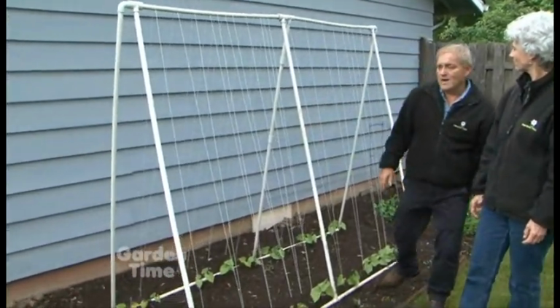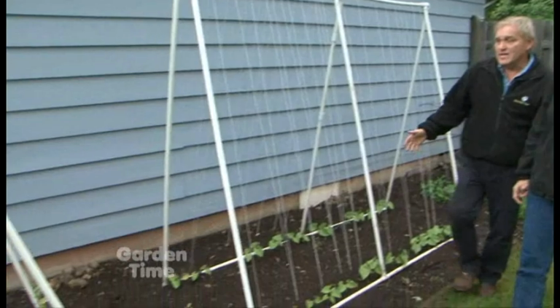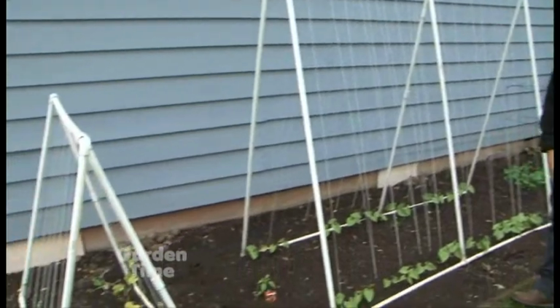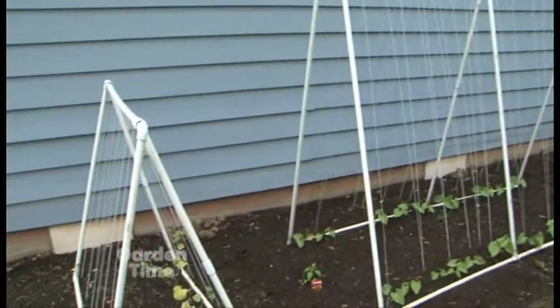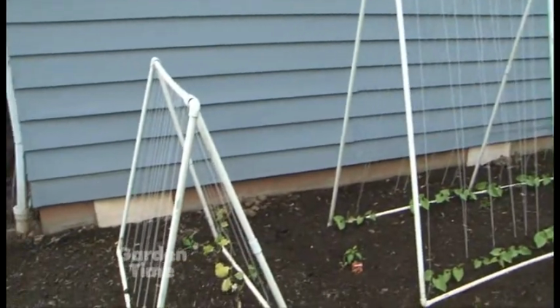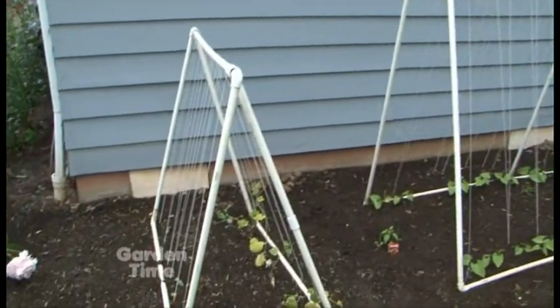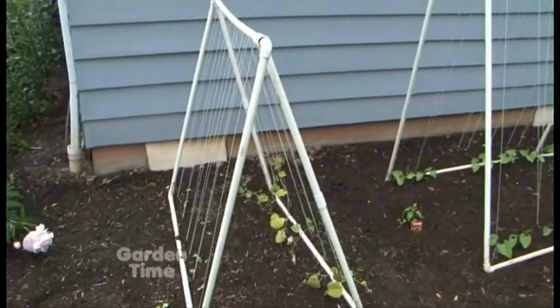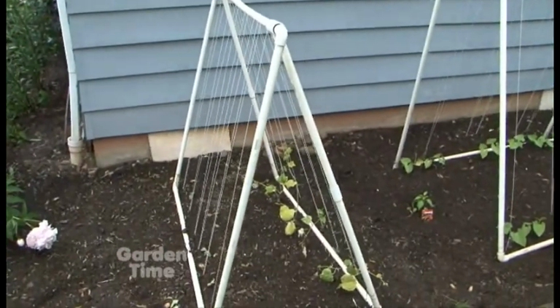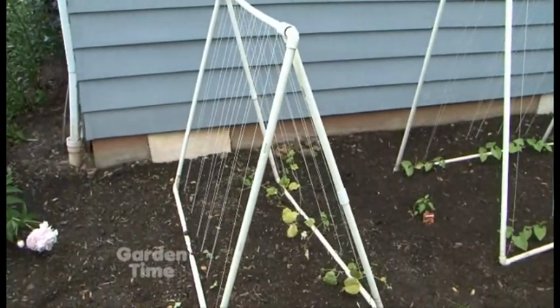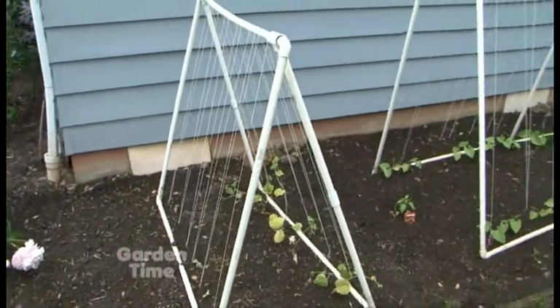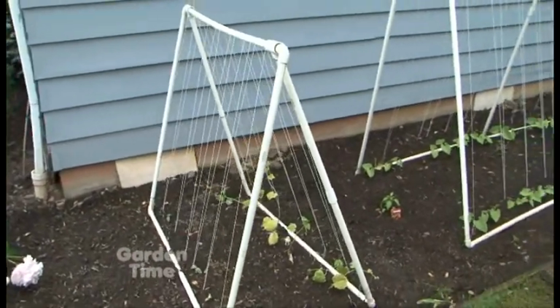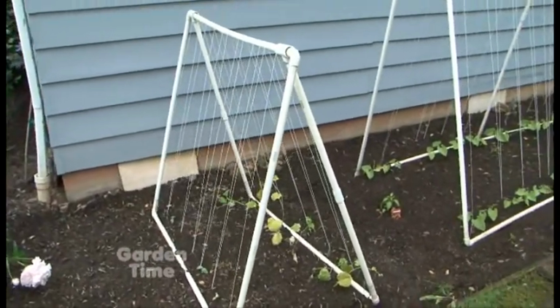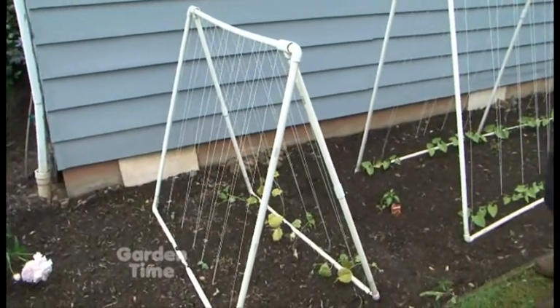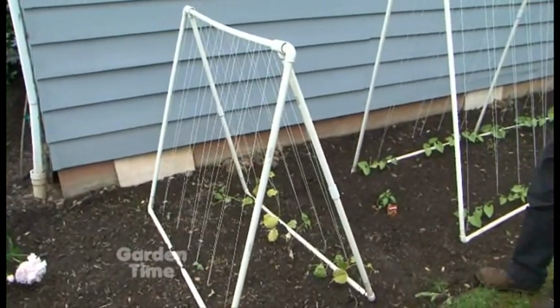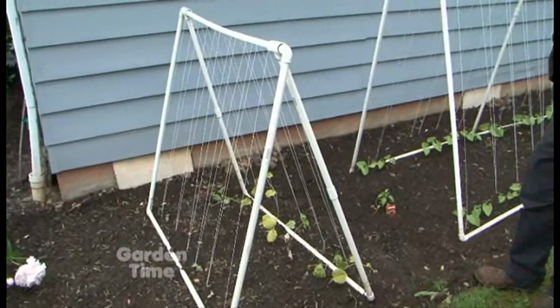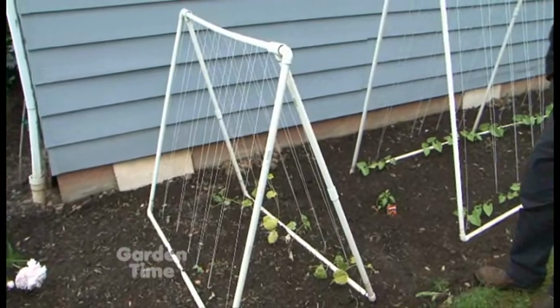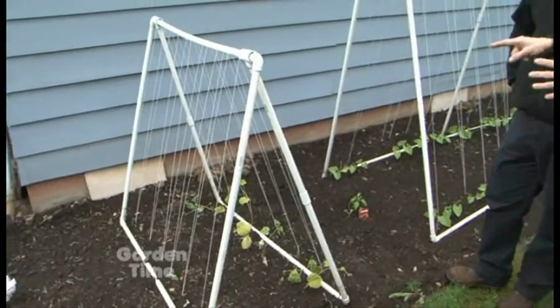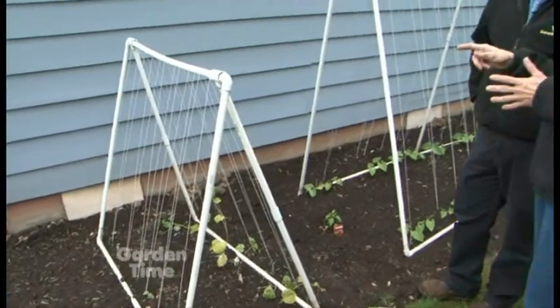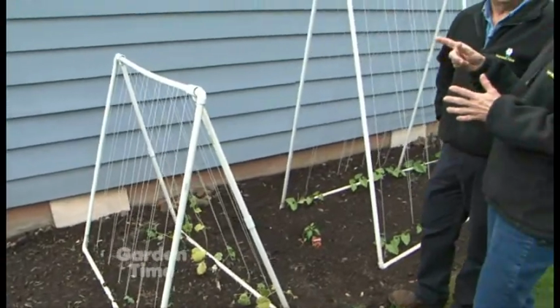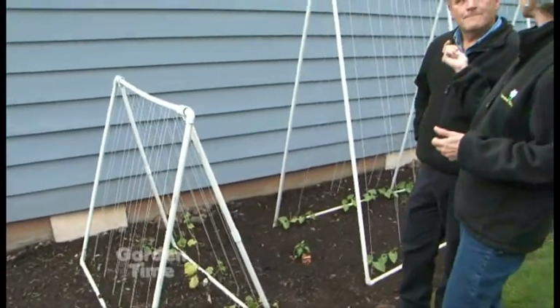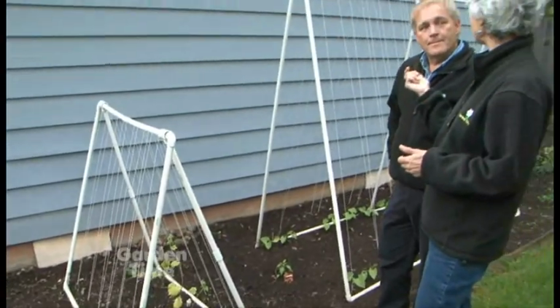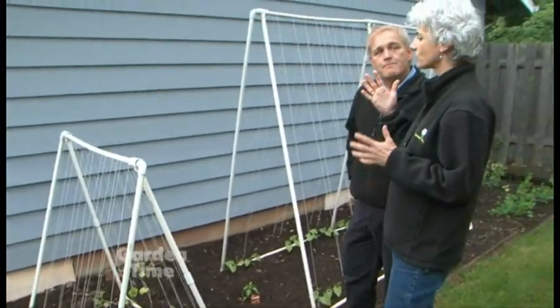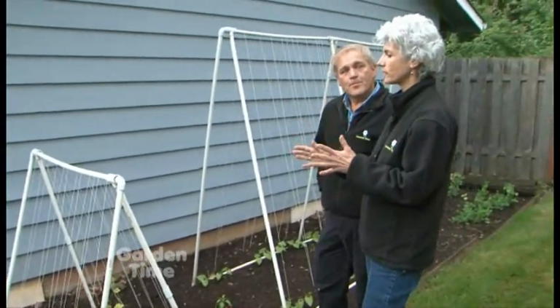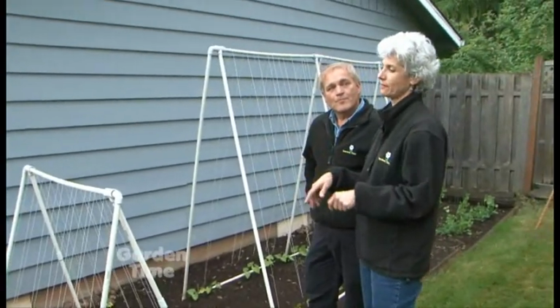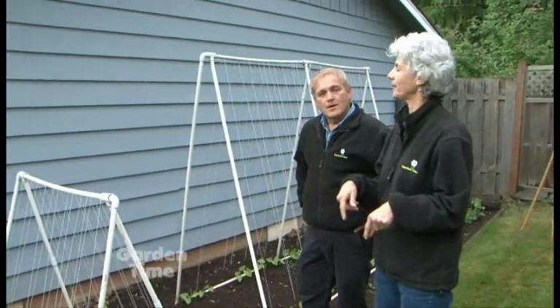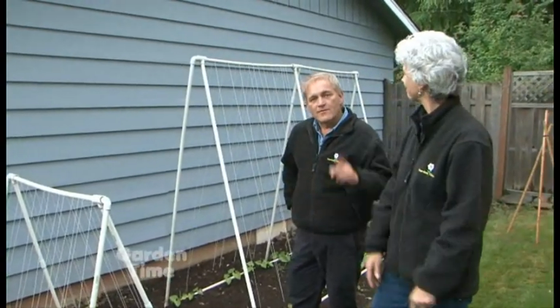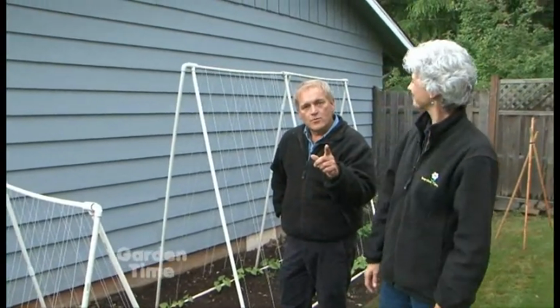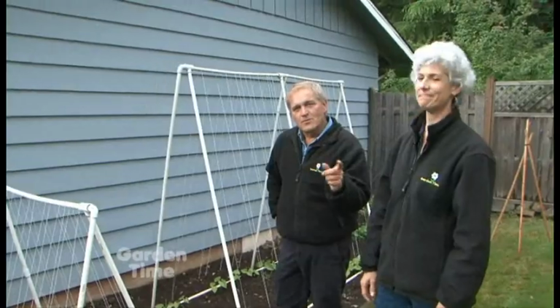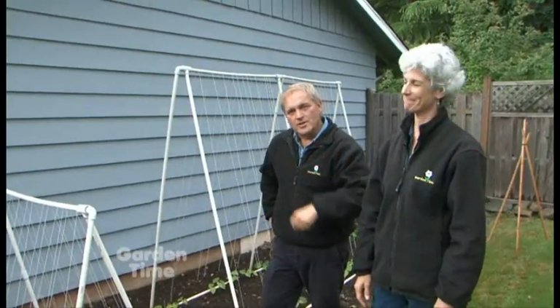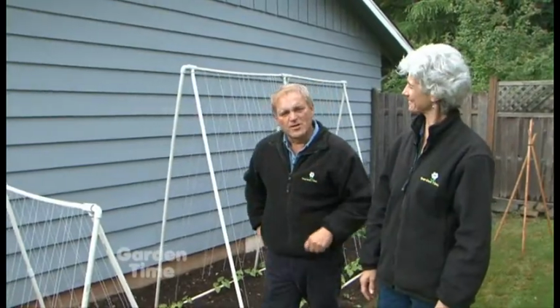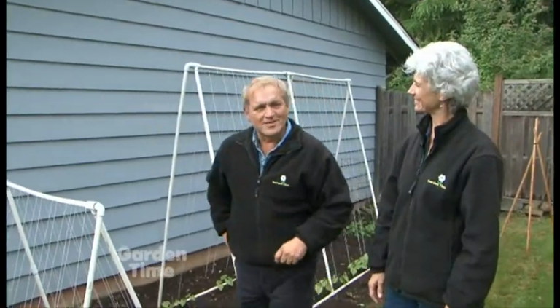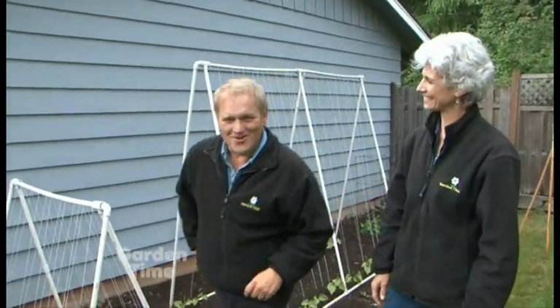Then you string them with just some simple string, twine, or even hemp, and it works great. You can make different sizes — look at this shorter version, it's just for some cucumbers that aren't going to get as tall as the beans. So it's really effective that way.